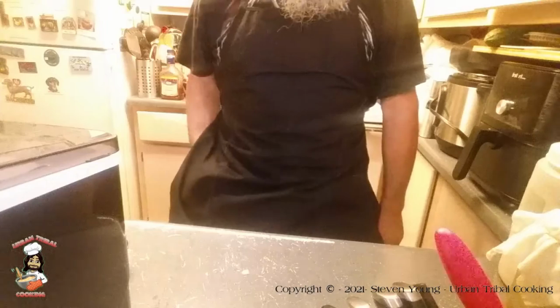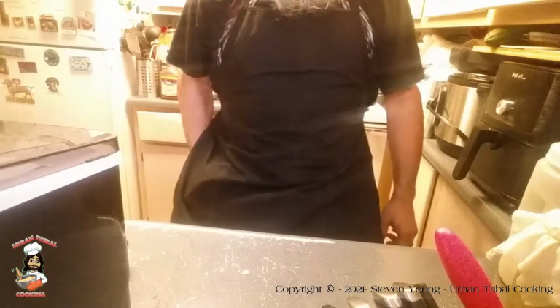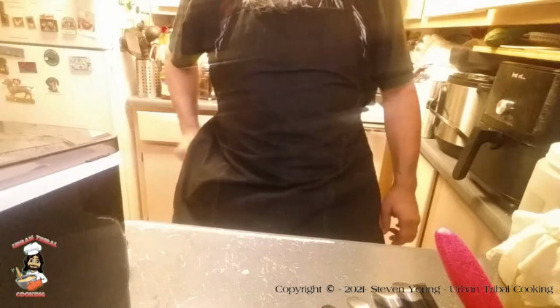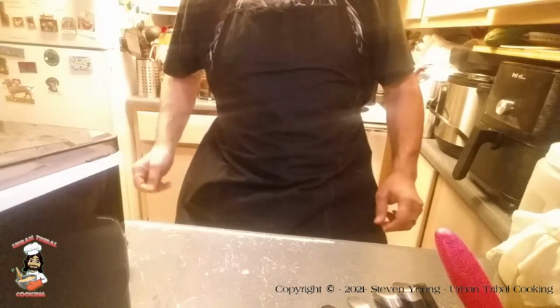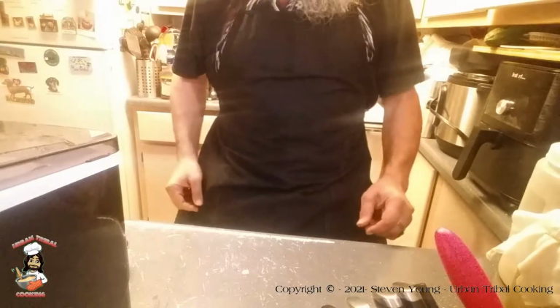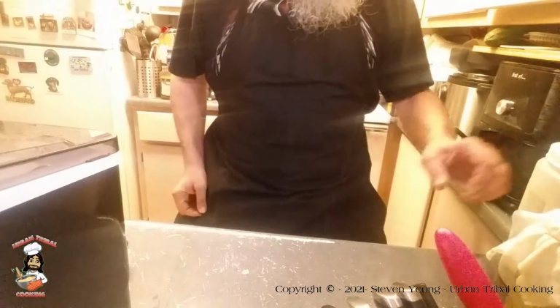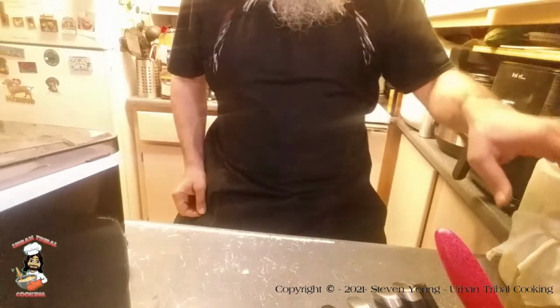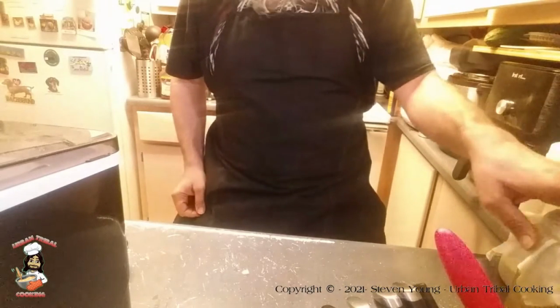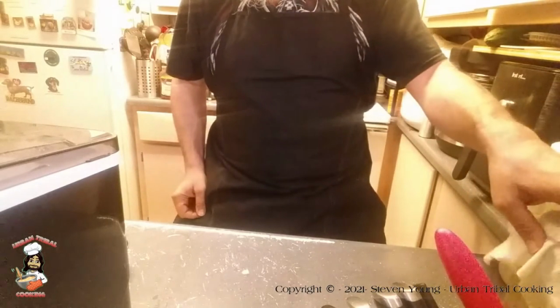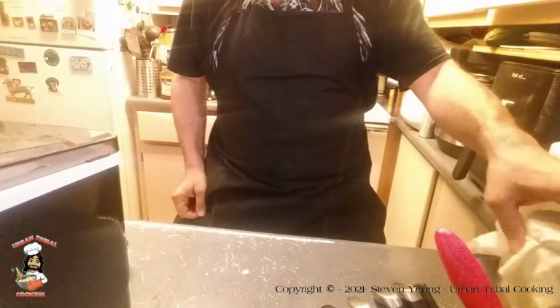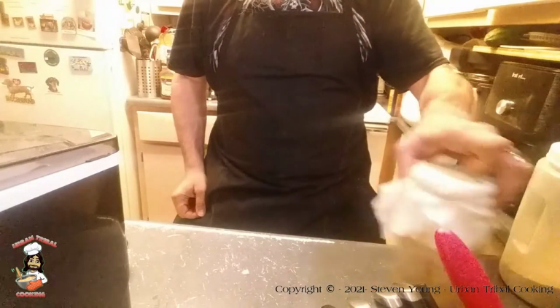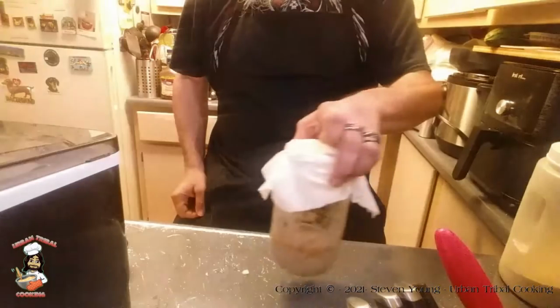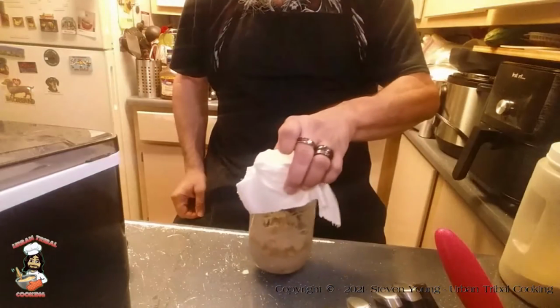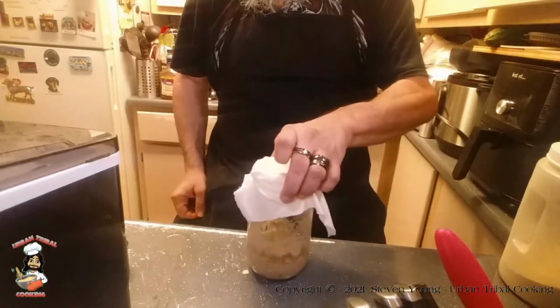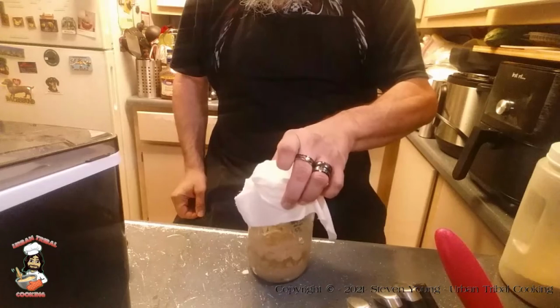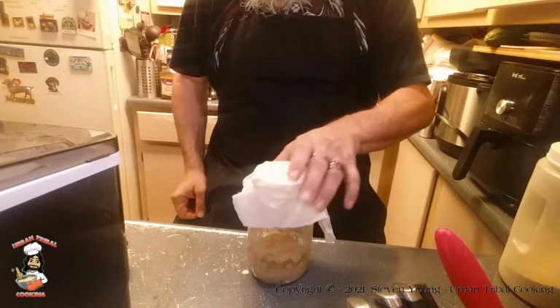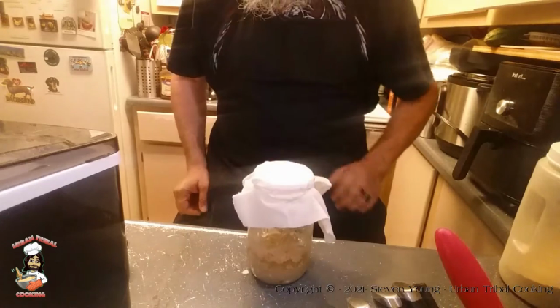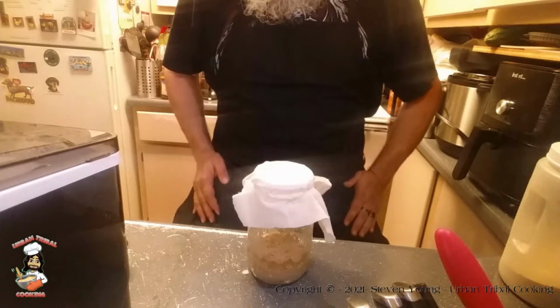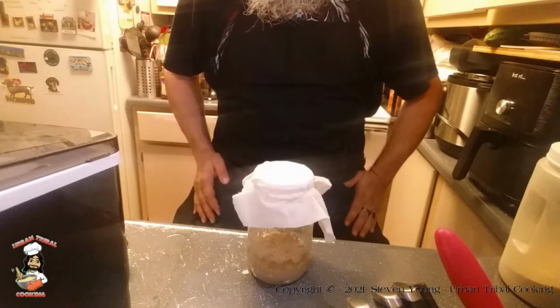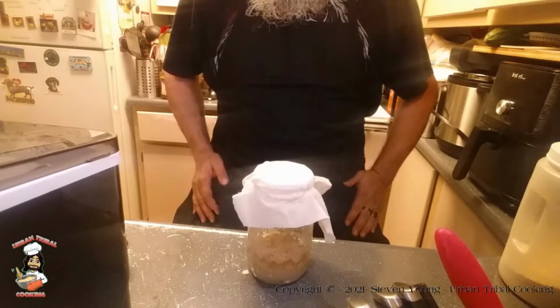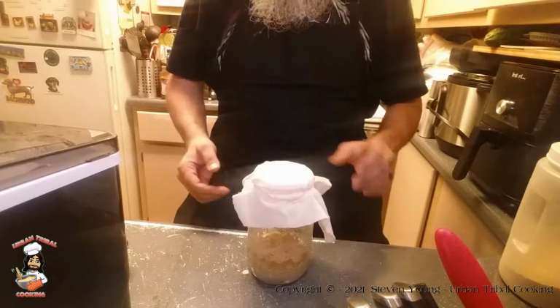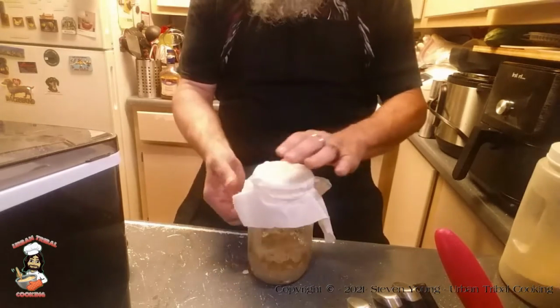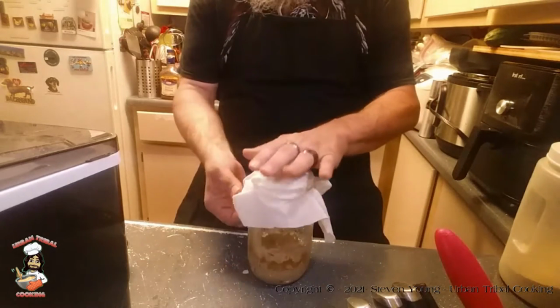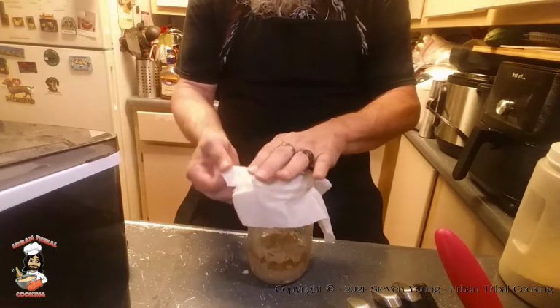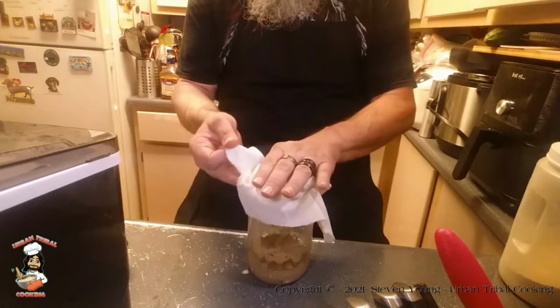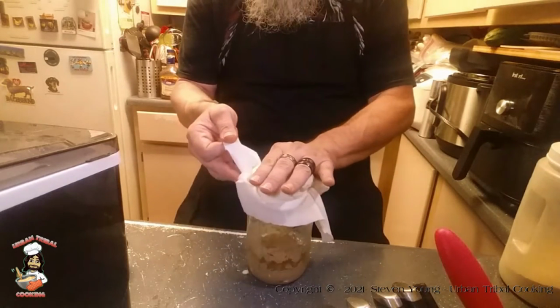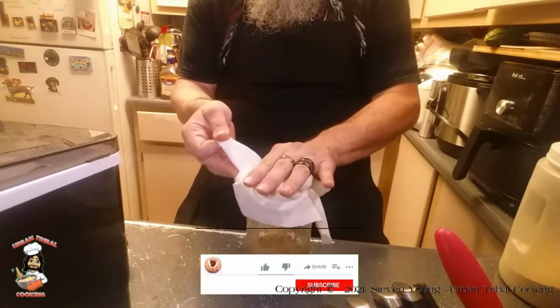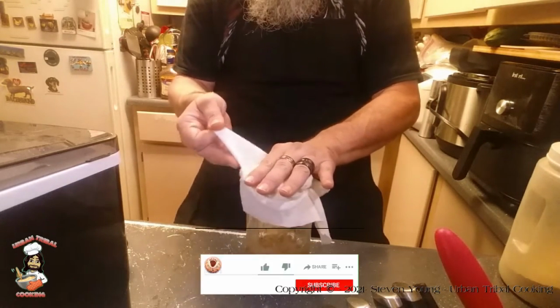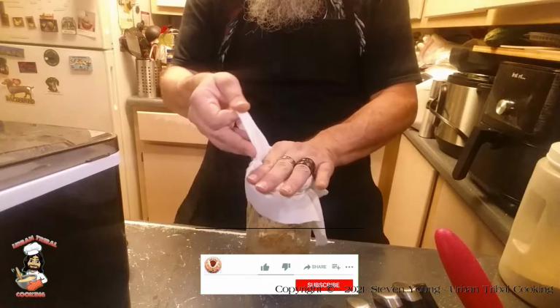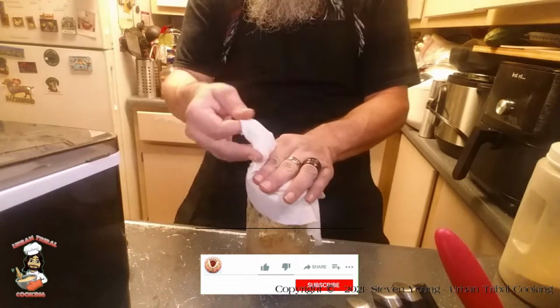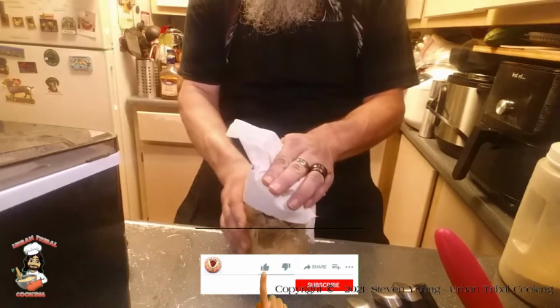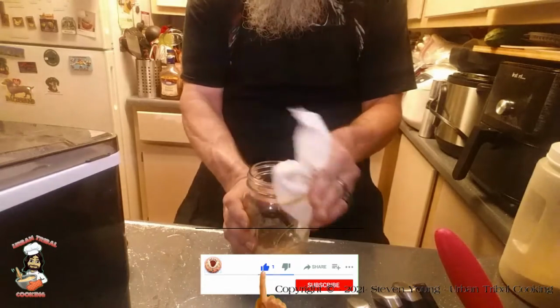Welcome back. So today we're tending to our sourdough starter. This is day two. Let's take a look and see how it looks.